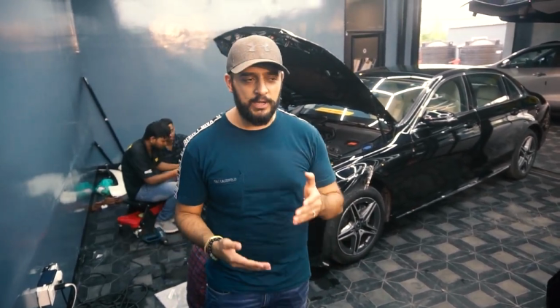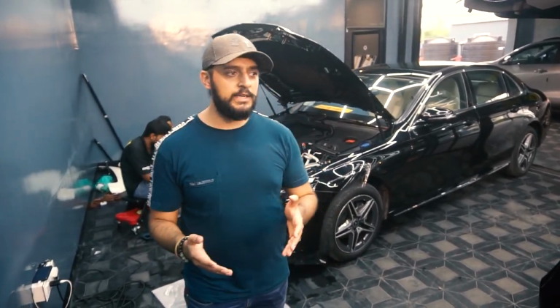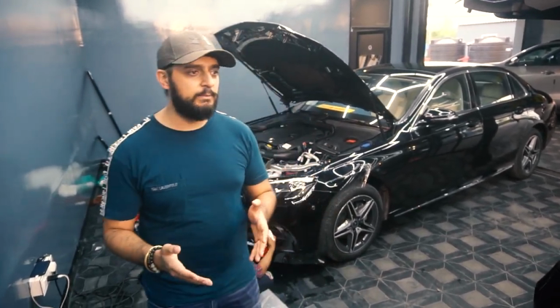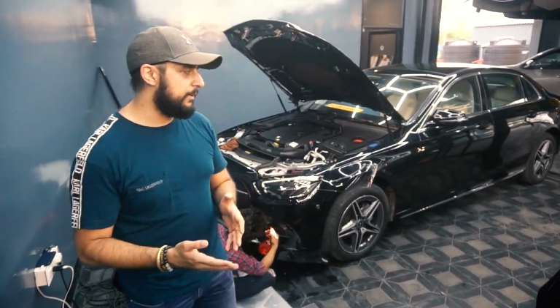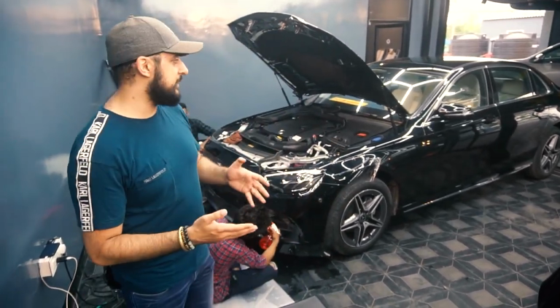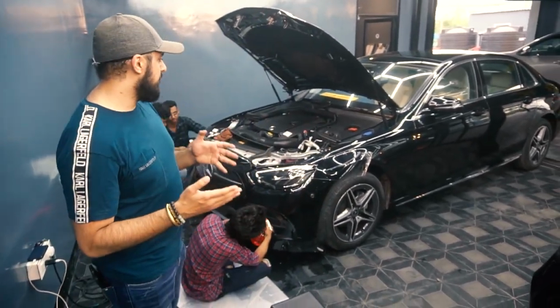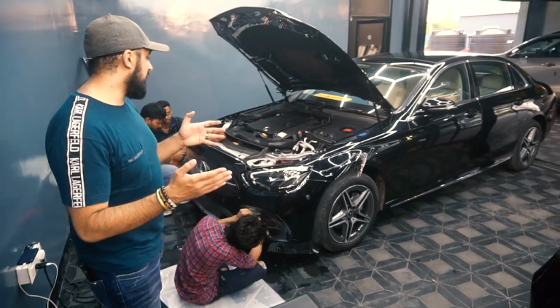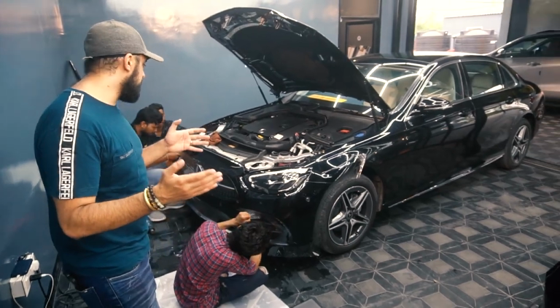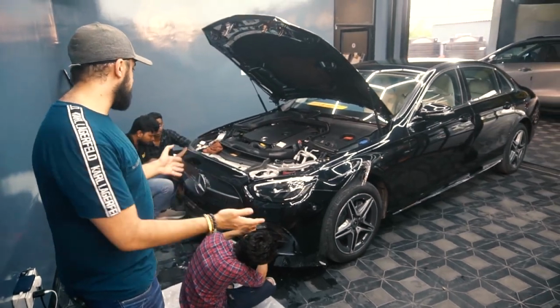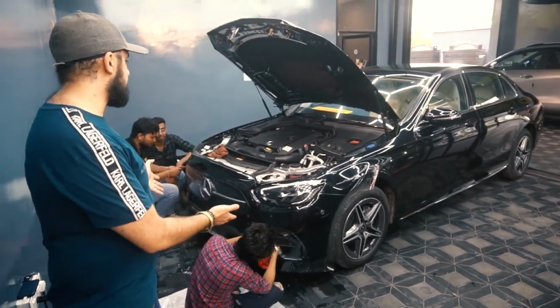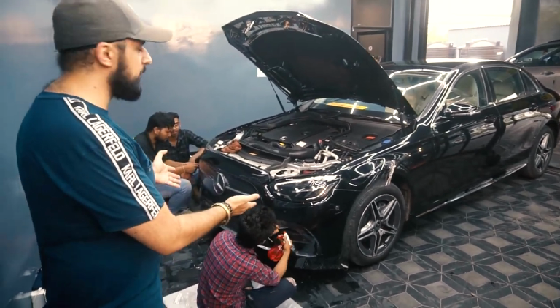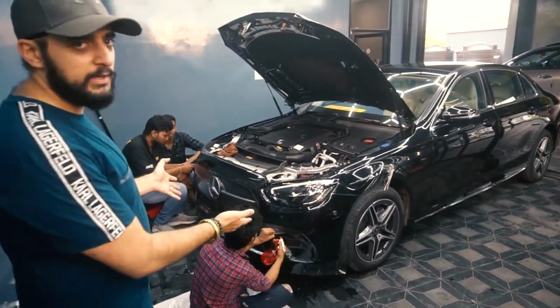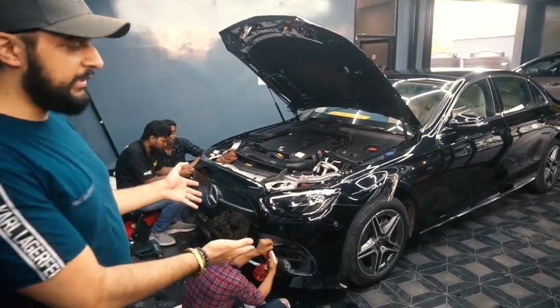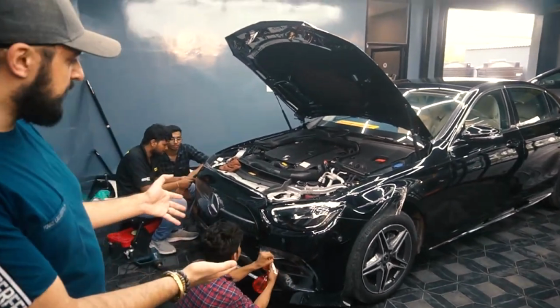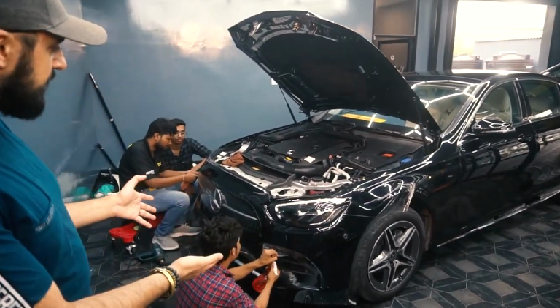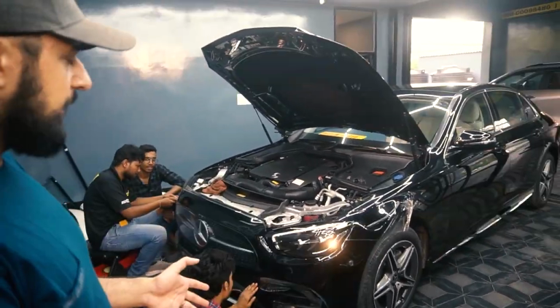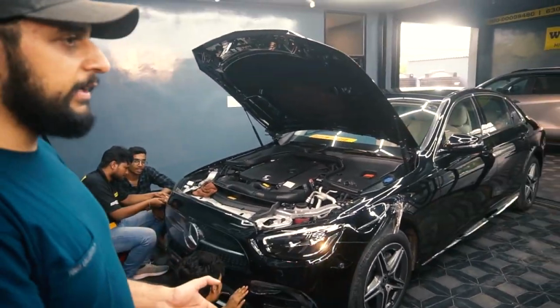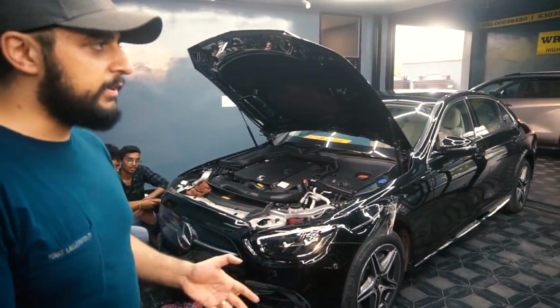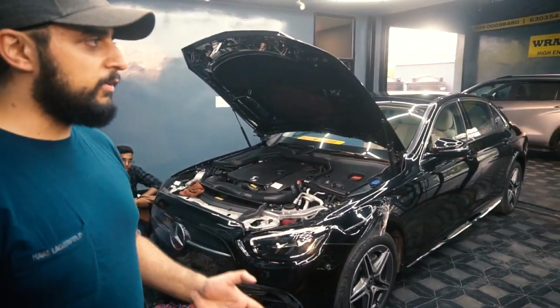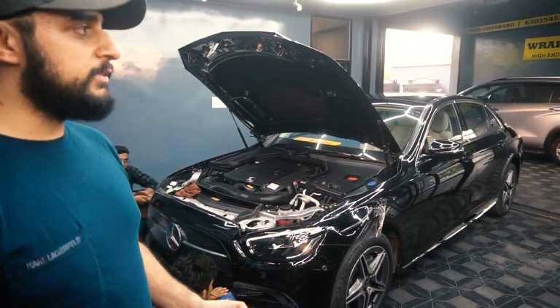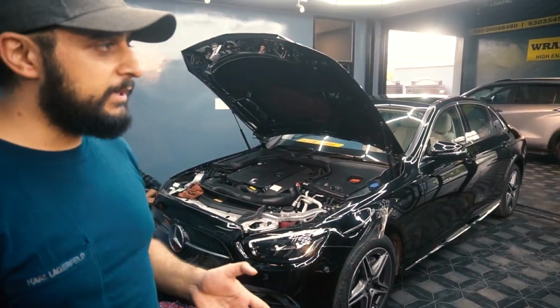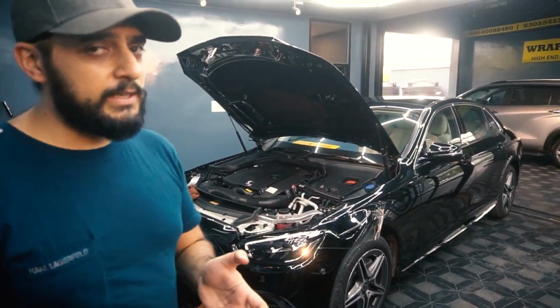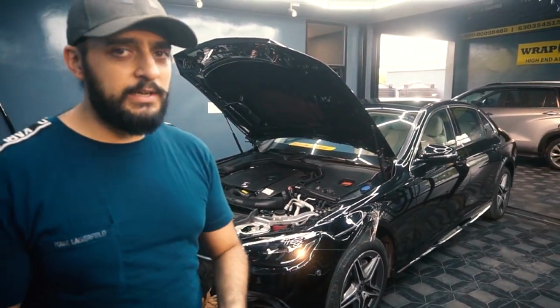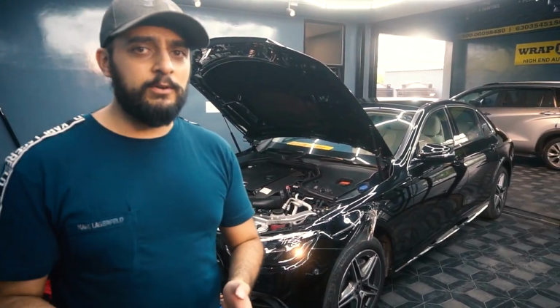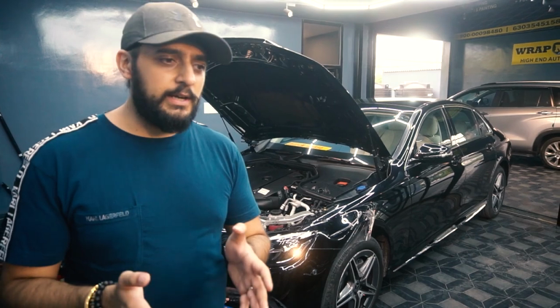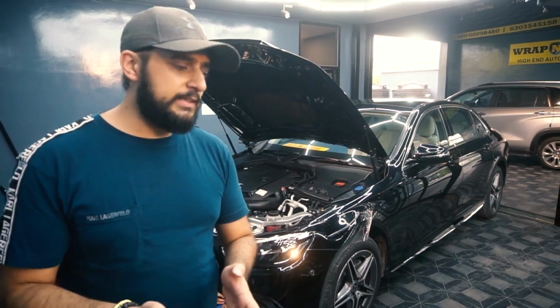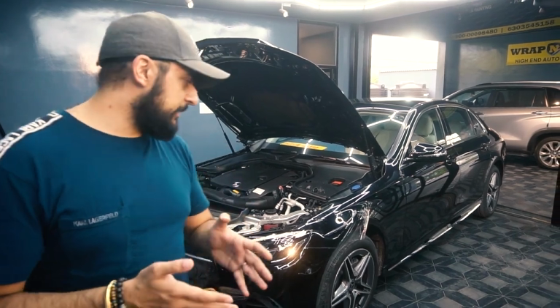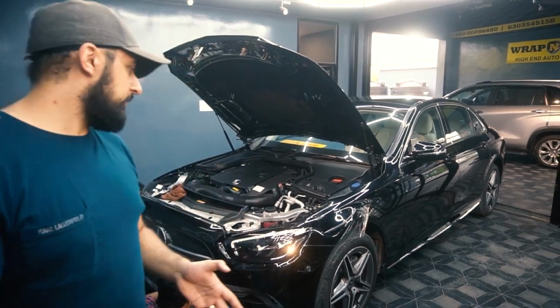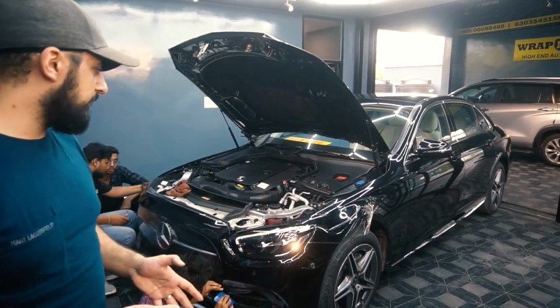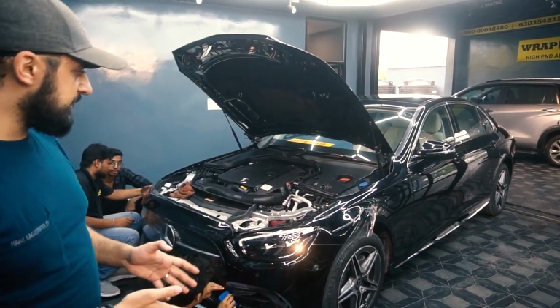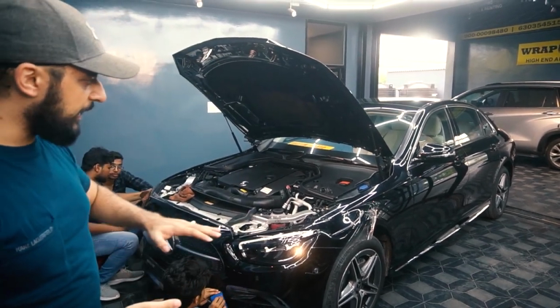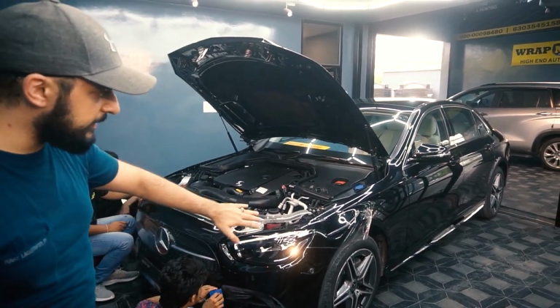So today's car is our brand new Mercedes E200. This car is close to 90 lakh and it is a black colour.